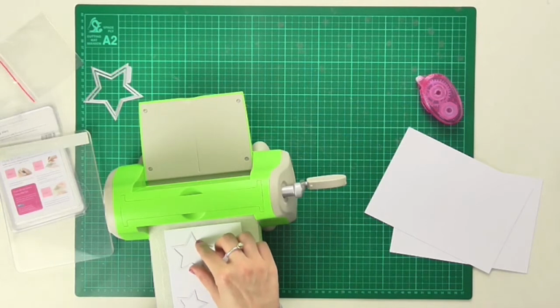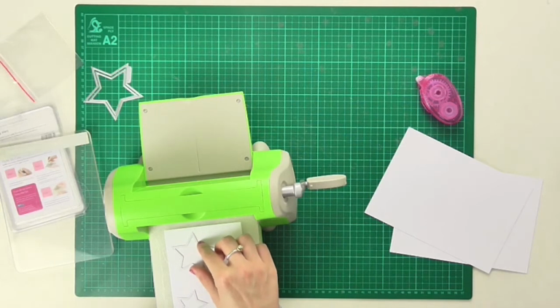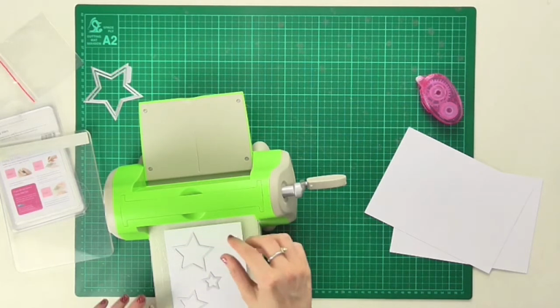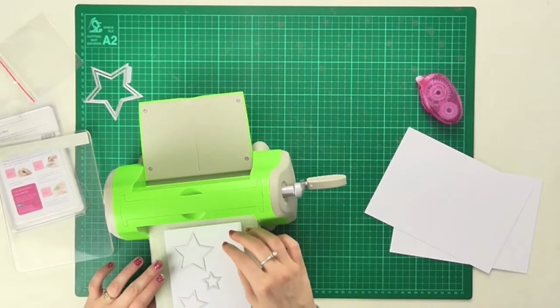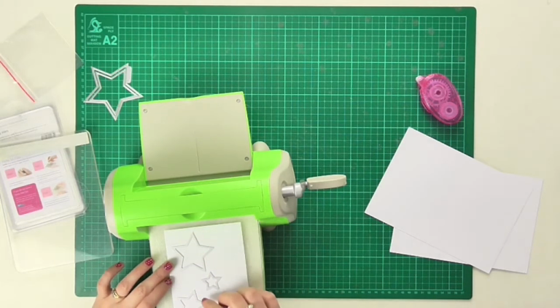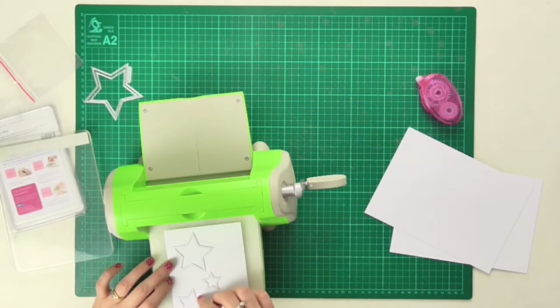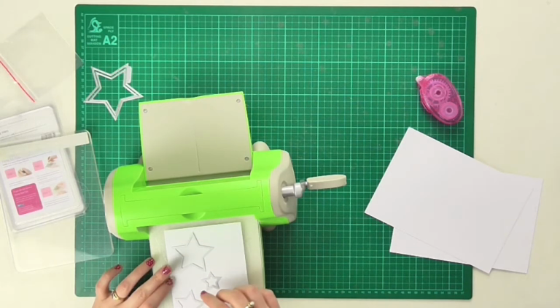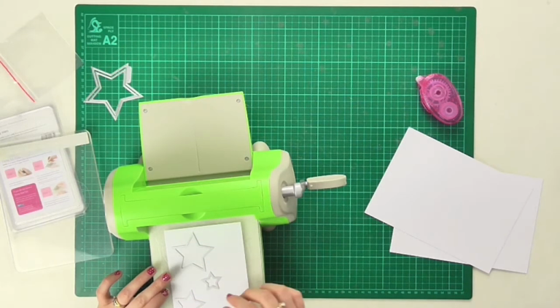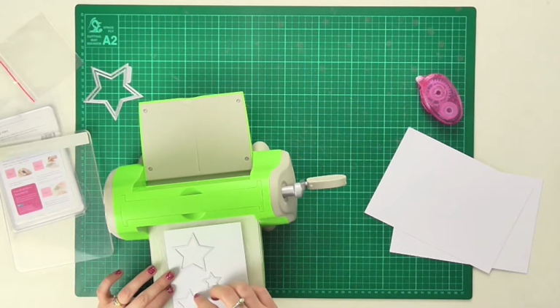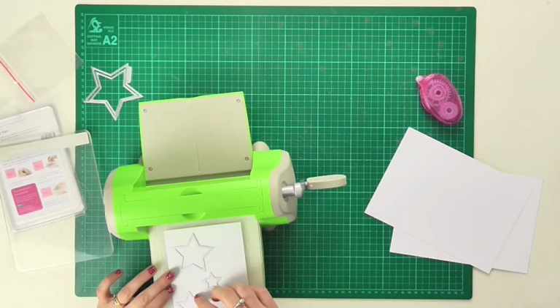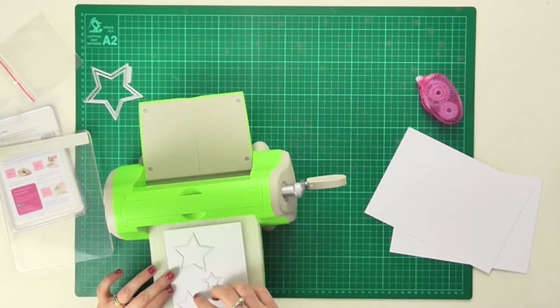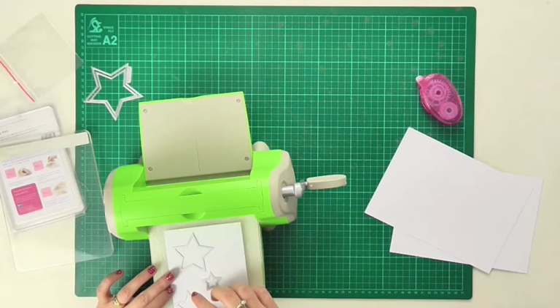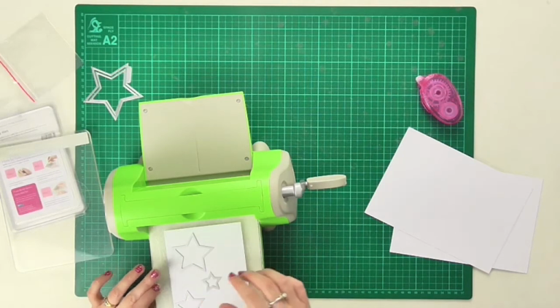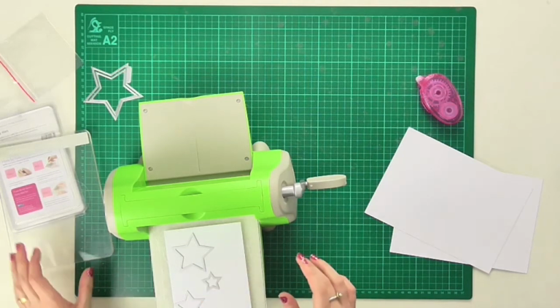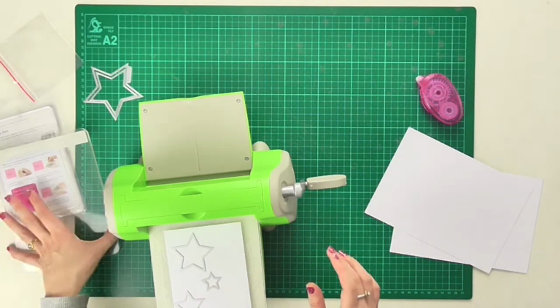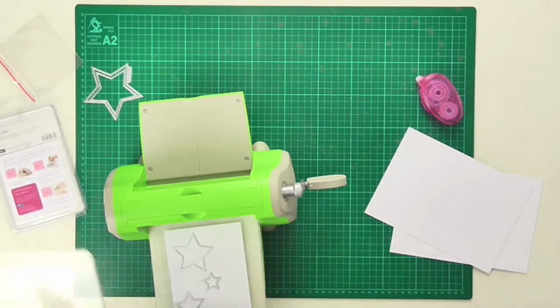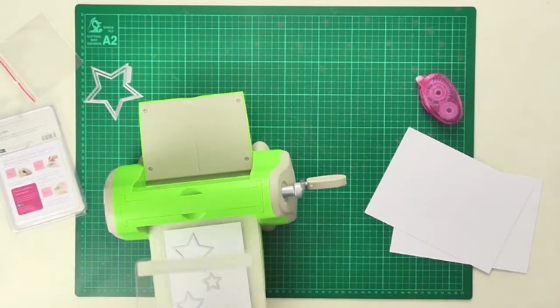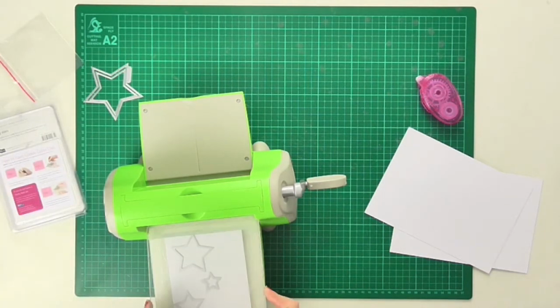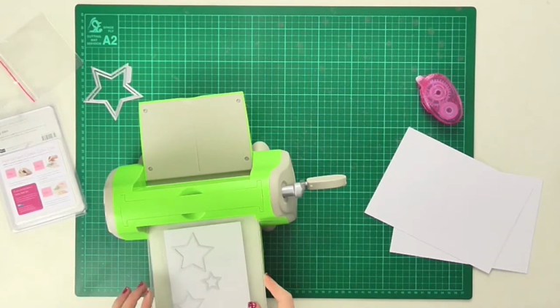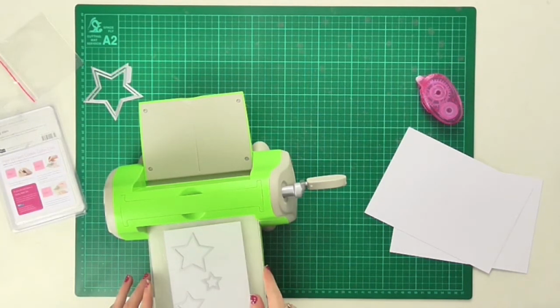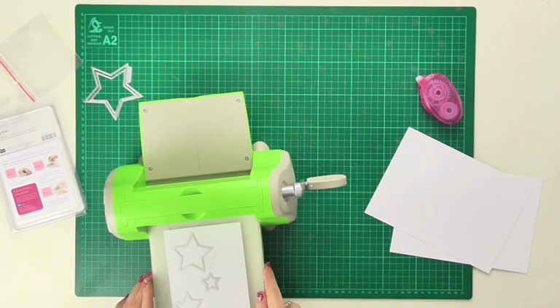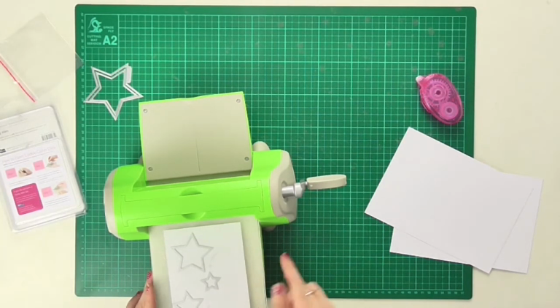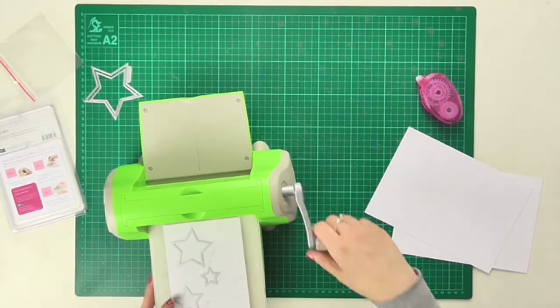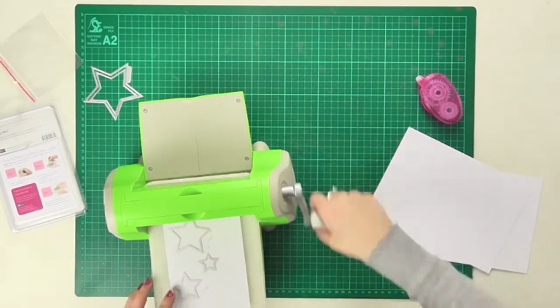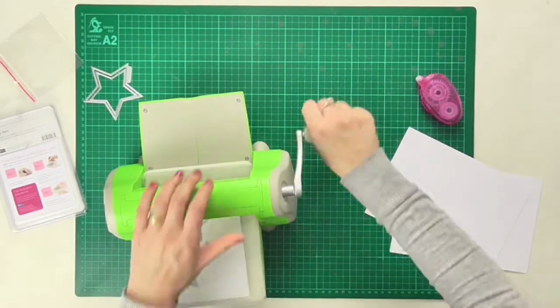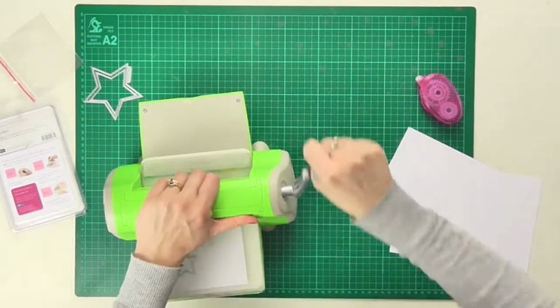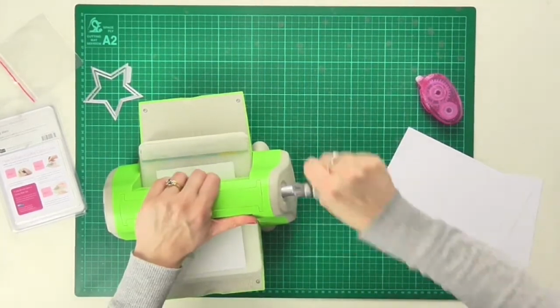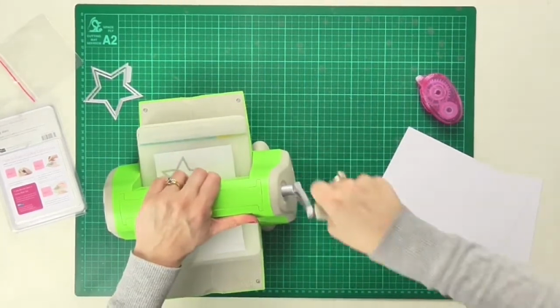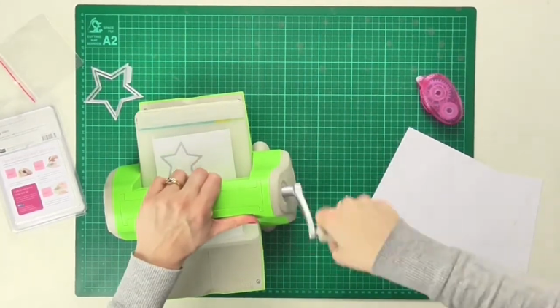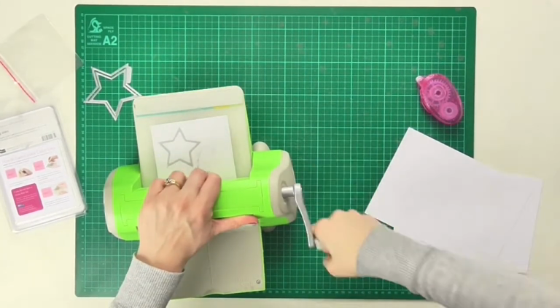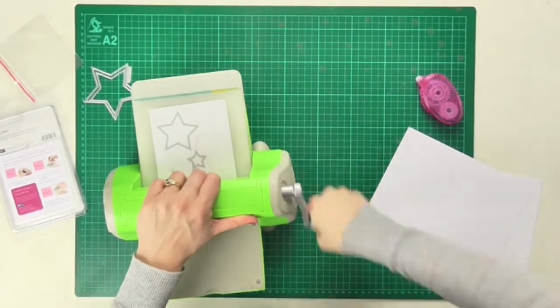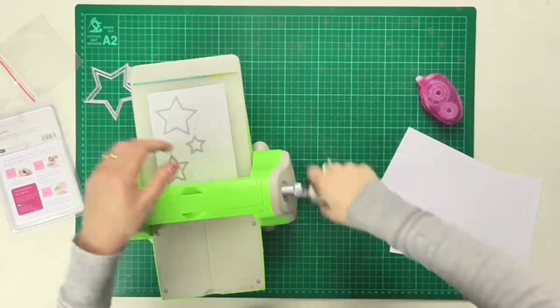Just right here I think will work nicely. I want to have them not all facing the same way — I want them a little bit more haphazard looking.